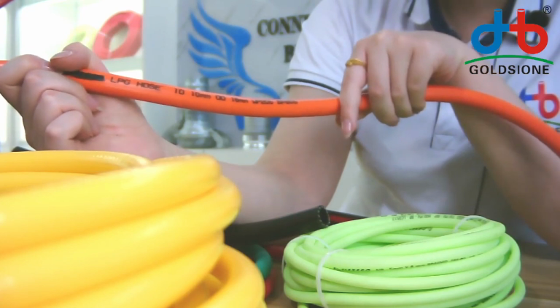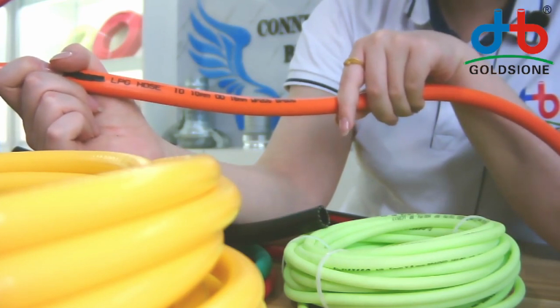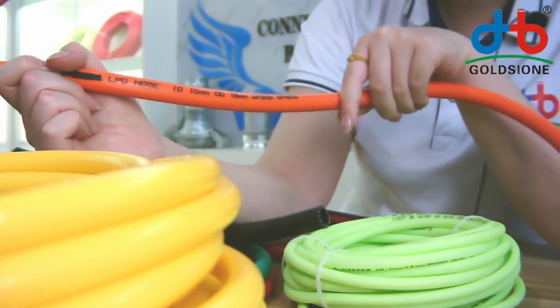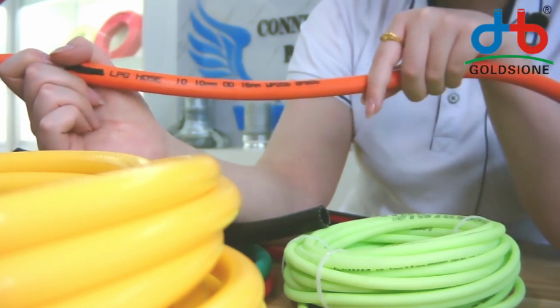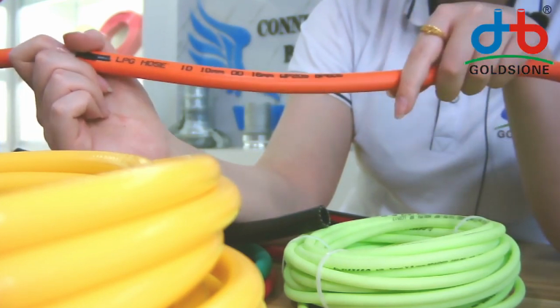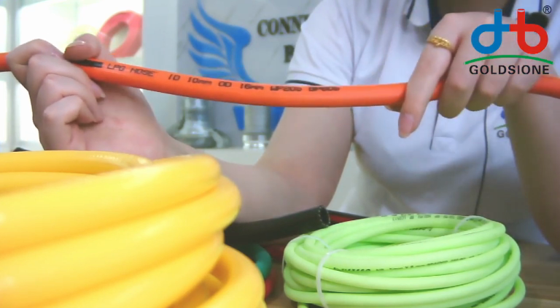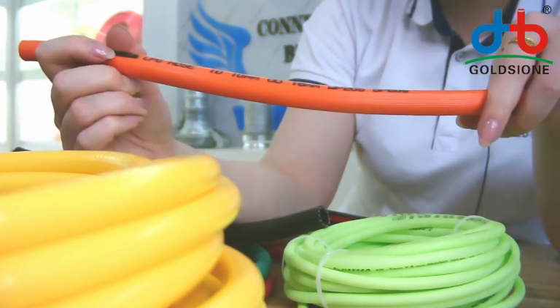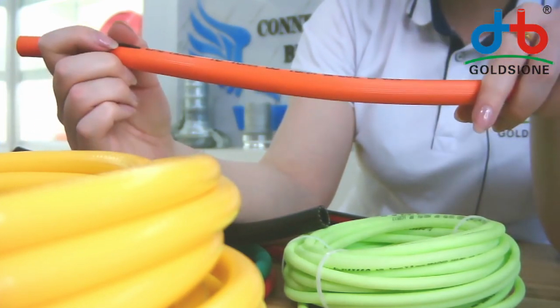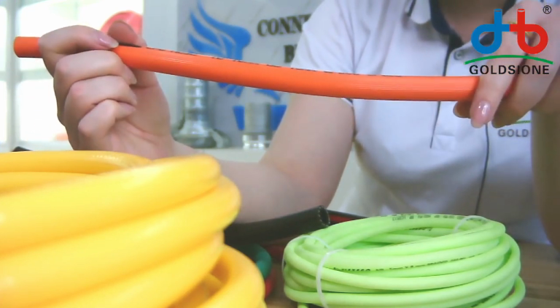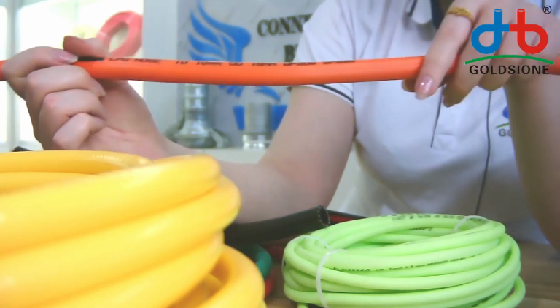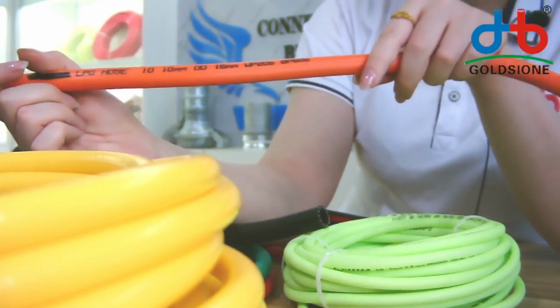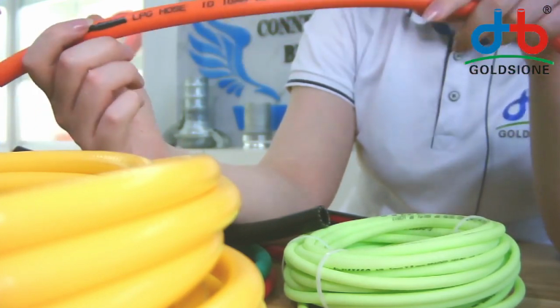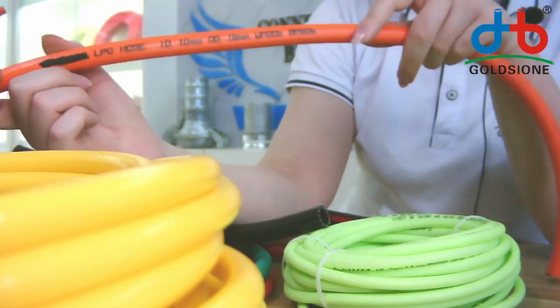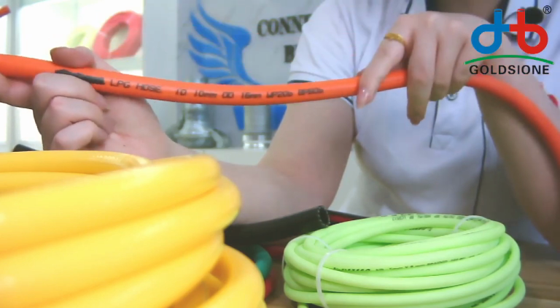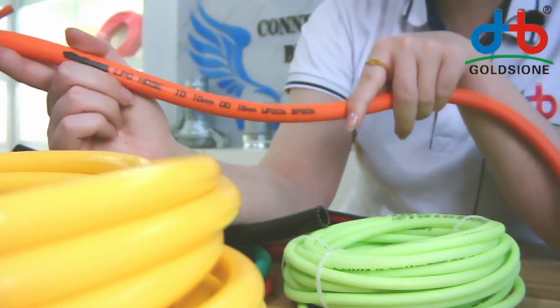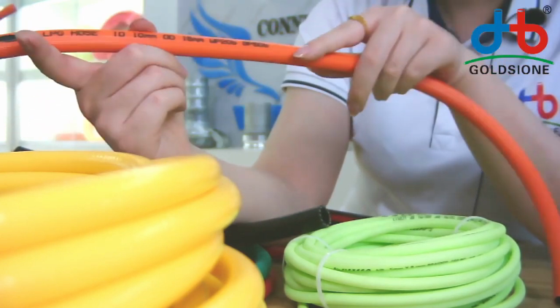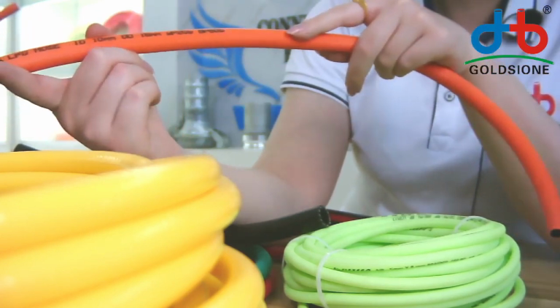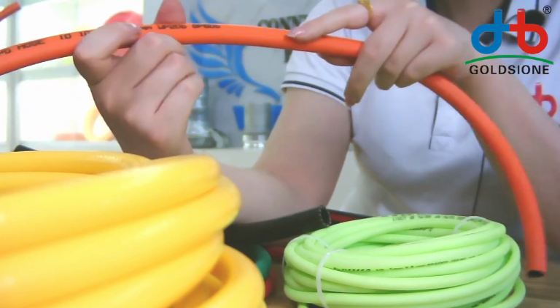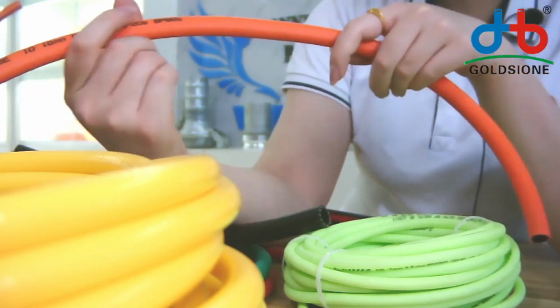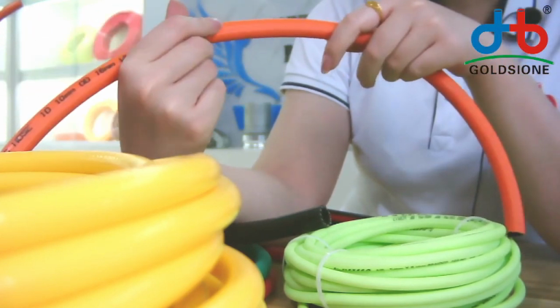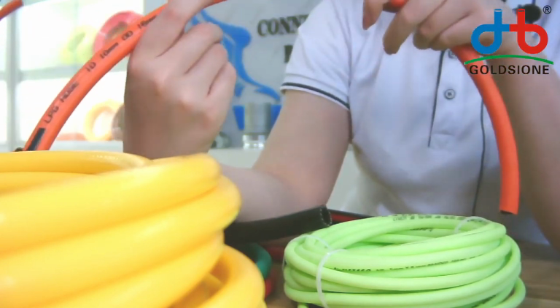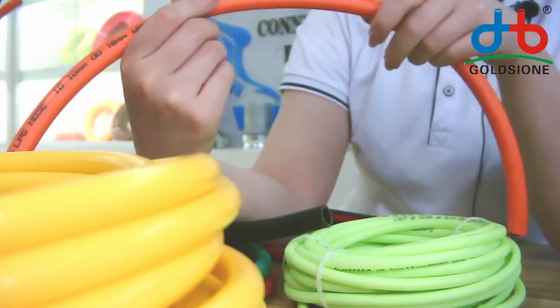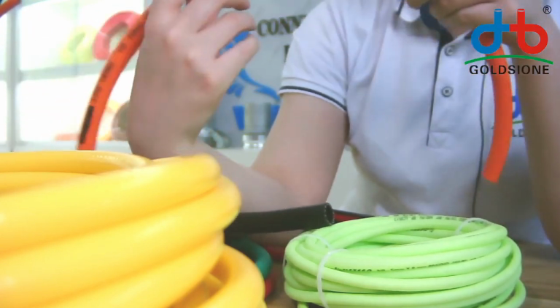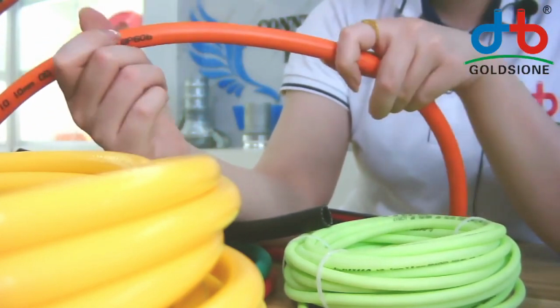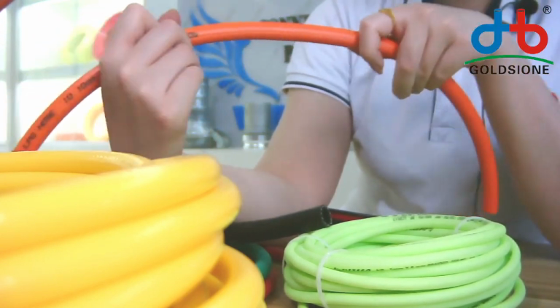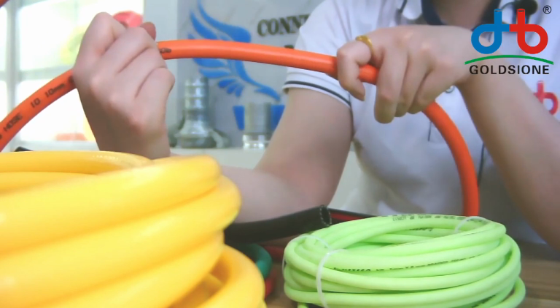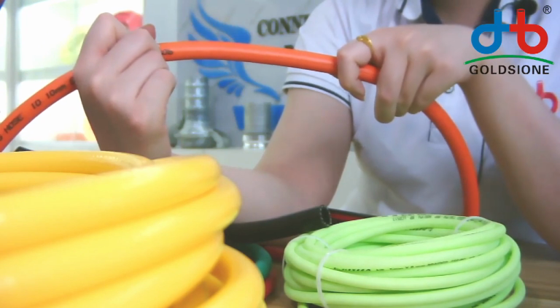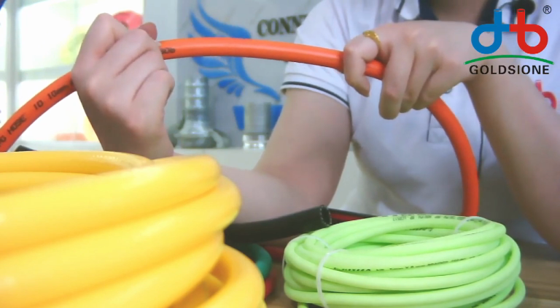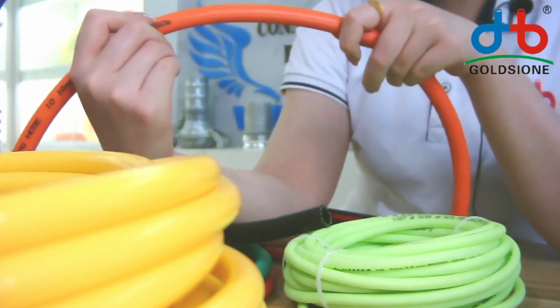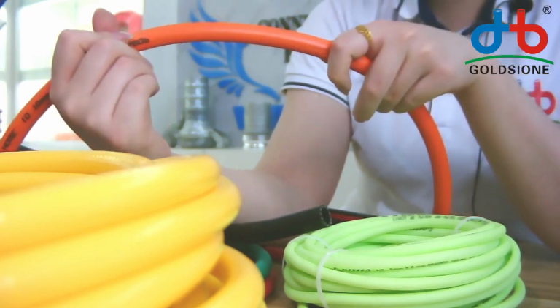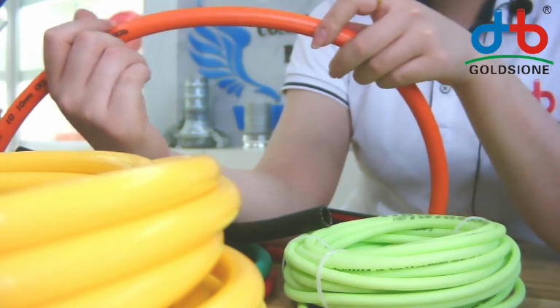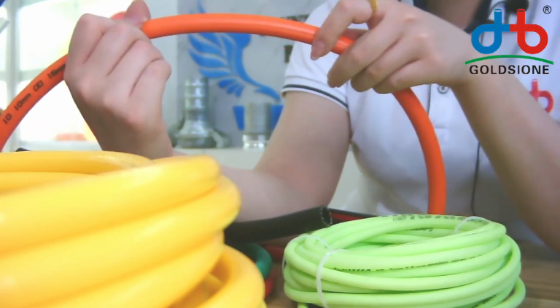Outer diameter 60 minimum, or pressure — printed on the hose, which makes it very clear. We can also print your contact information, like phone number, email address, or your website.